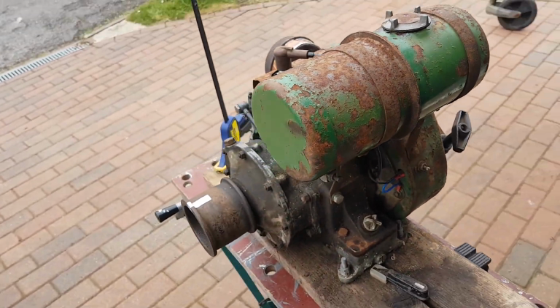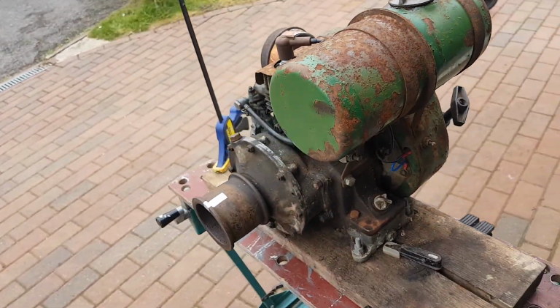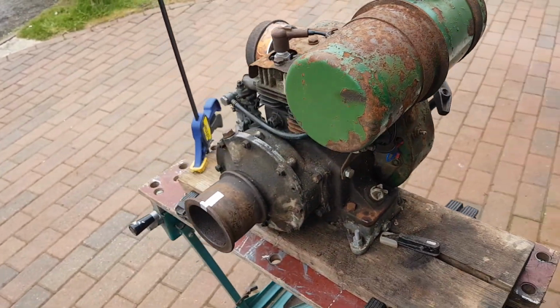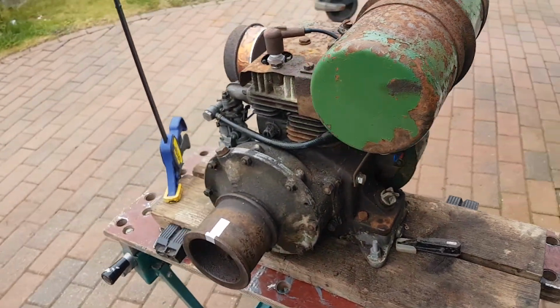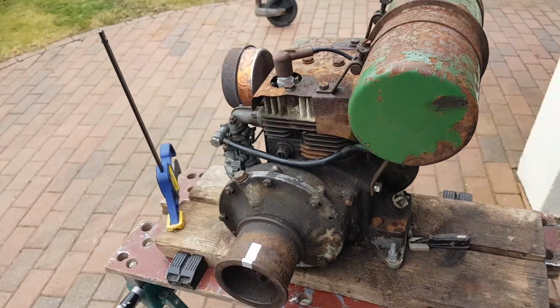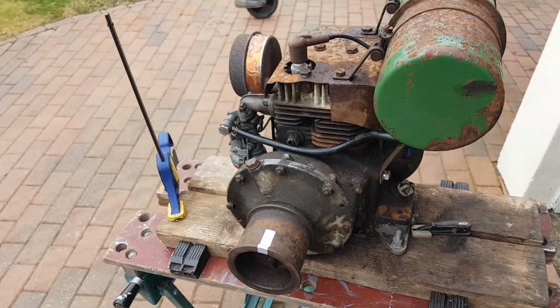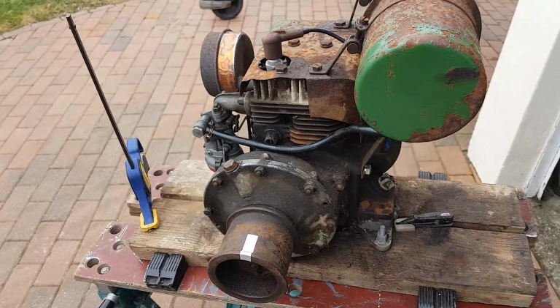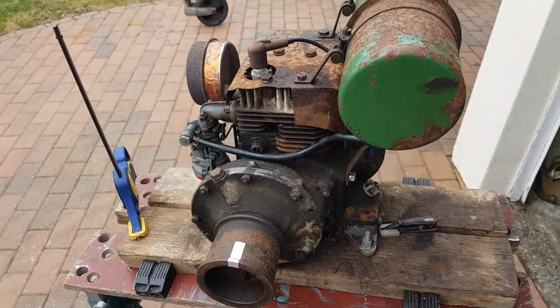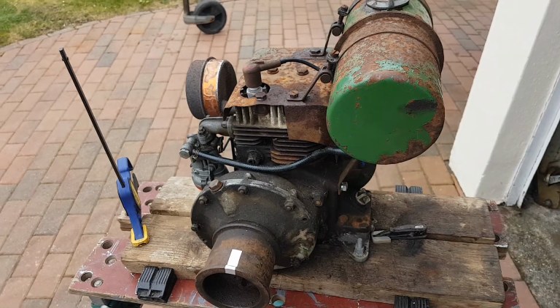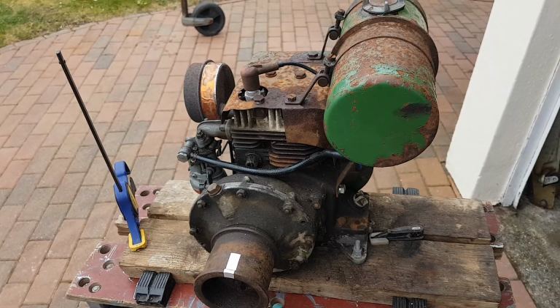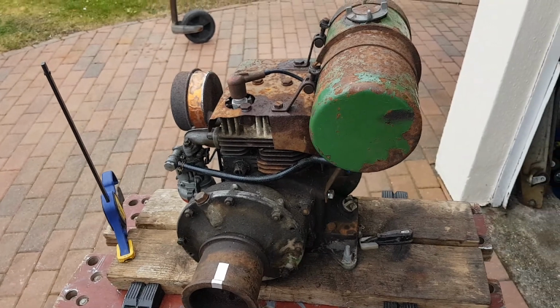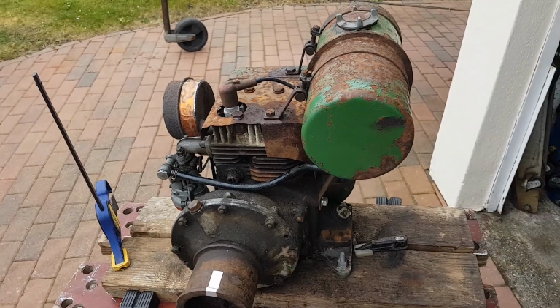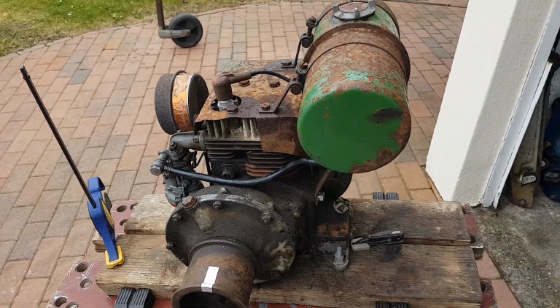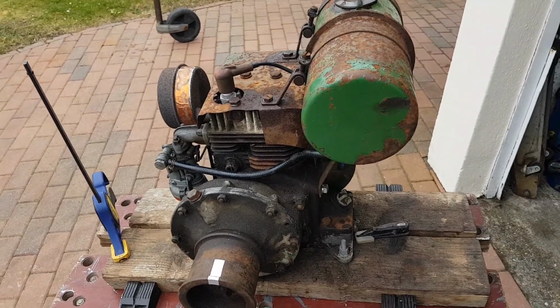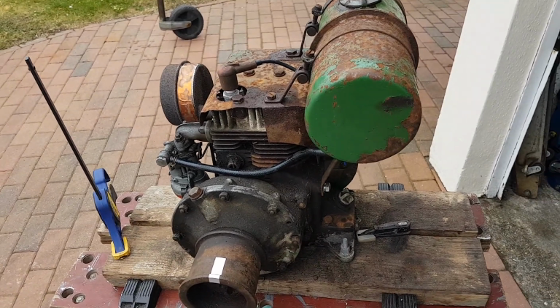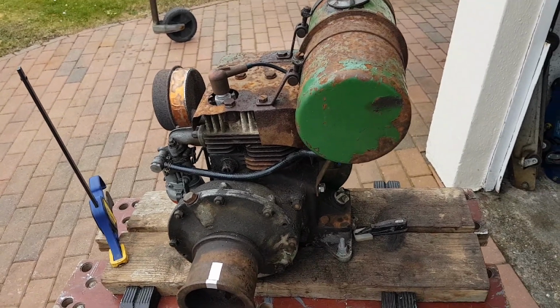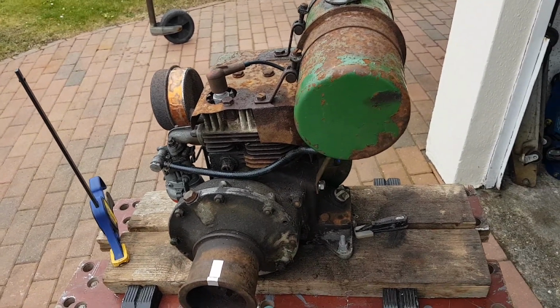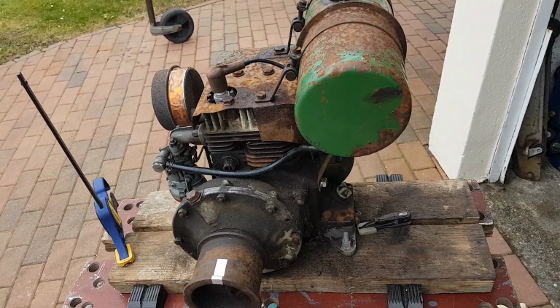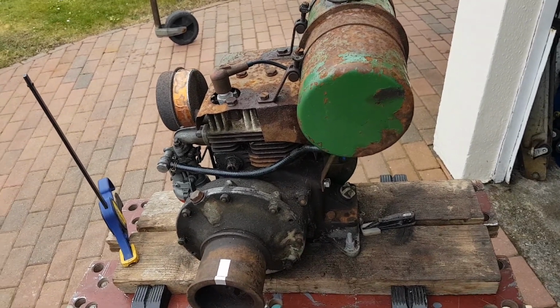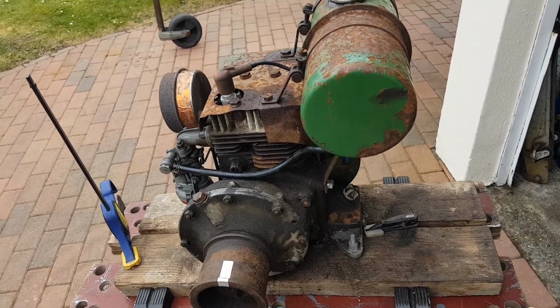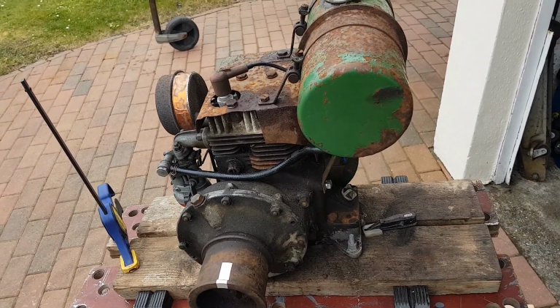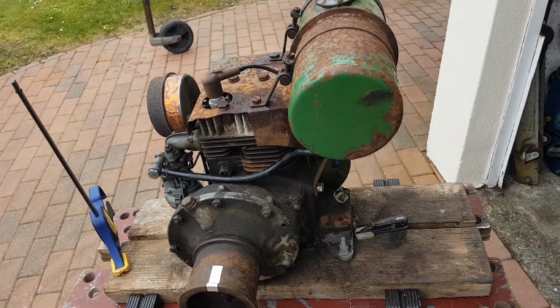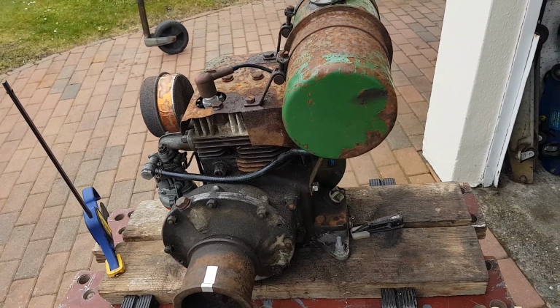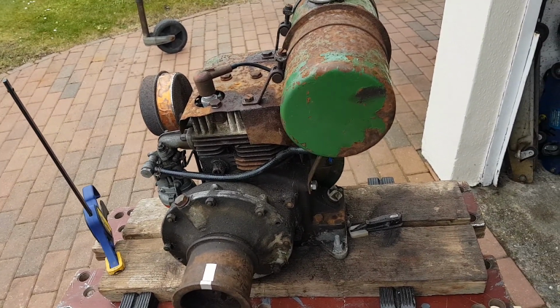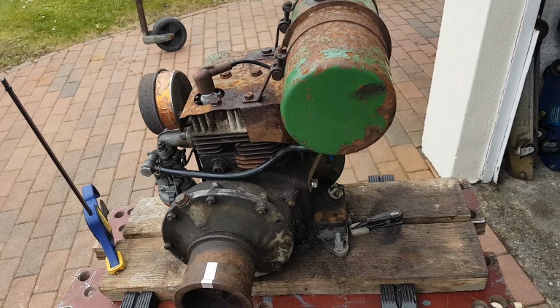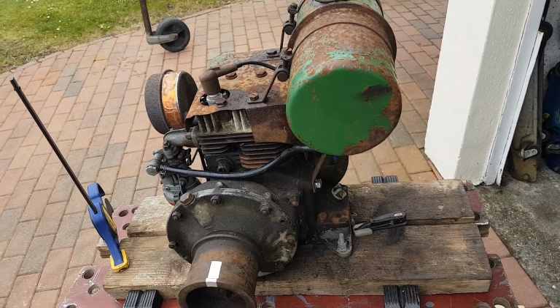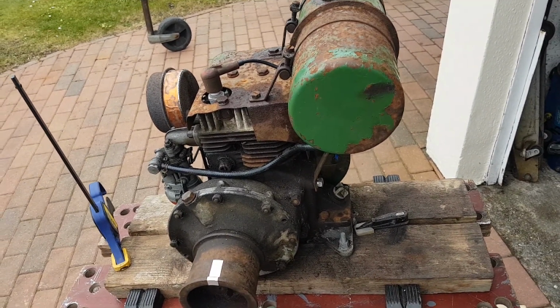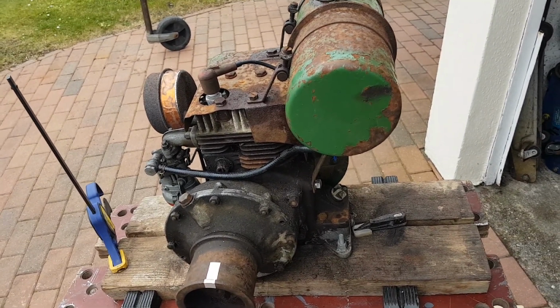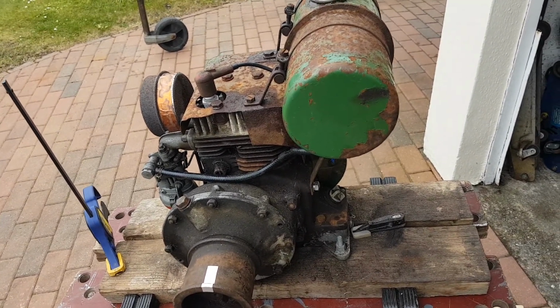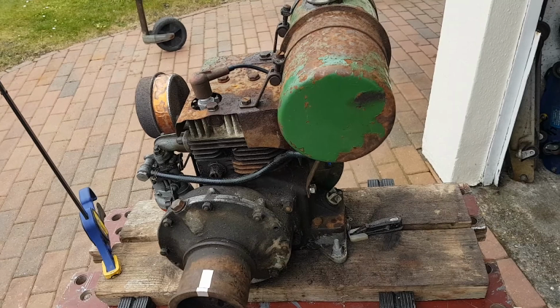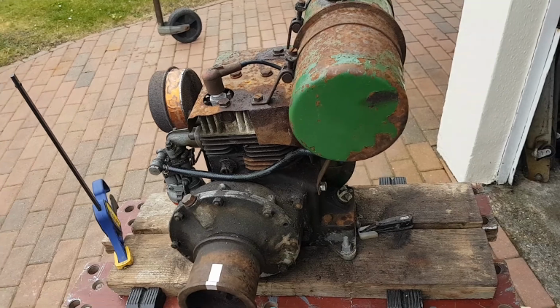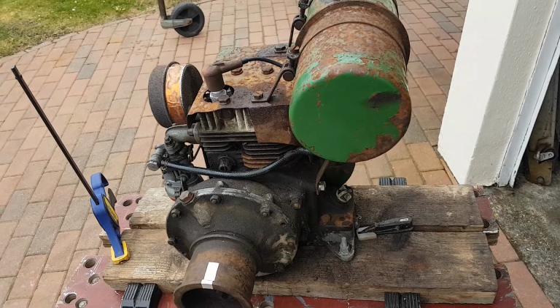There we are — happy days! Thank you very much, Simon, and I hope you're watching this video and seeing your engine come back into life.